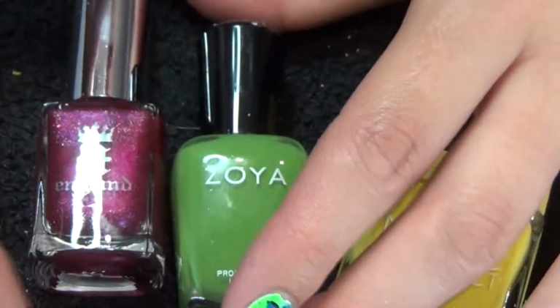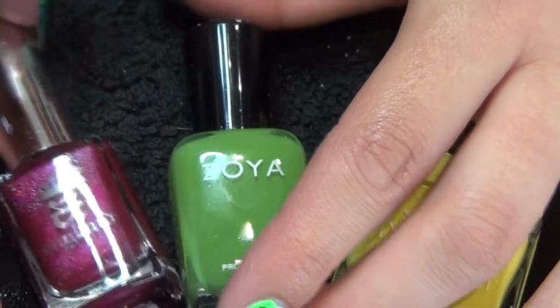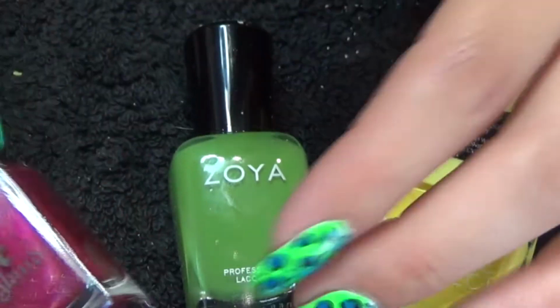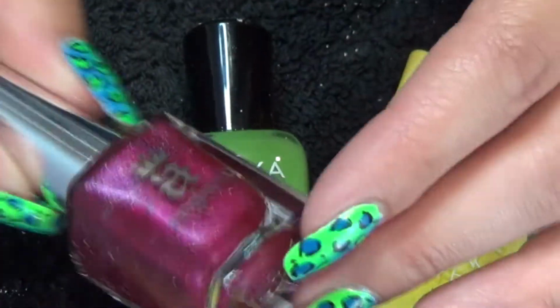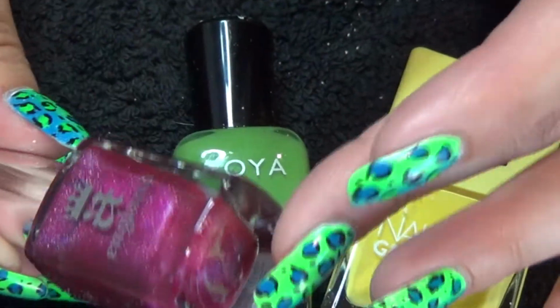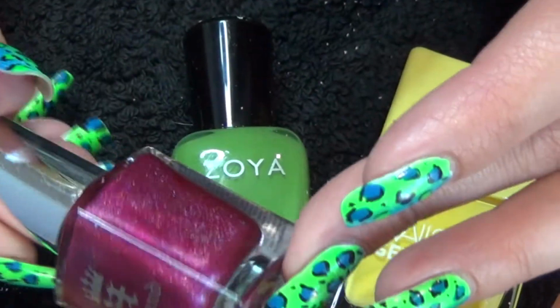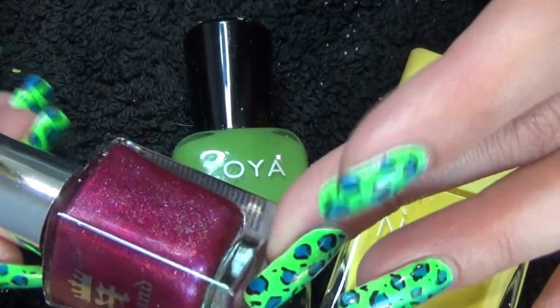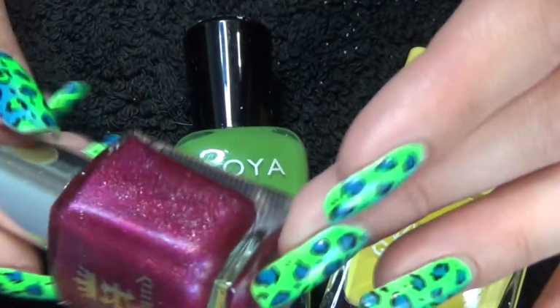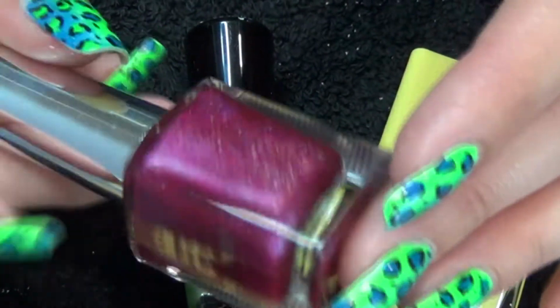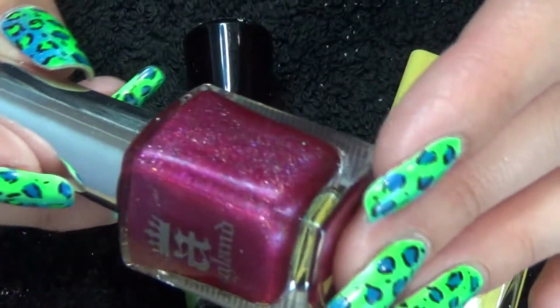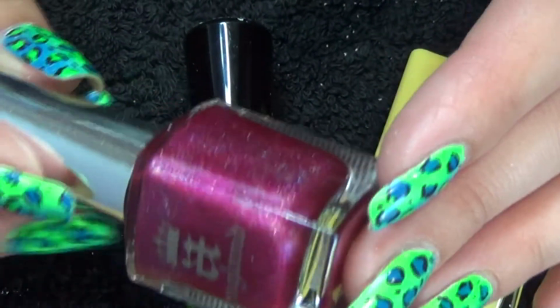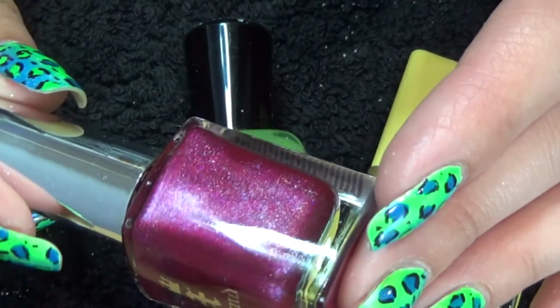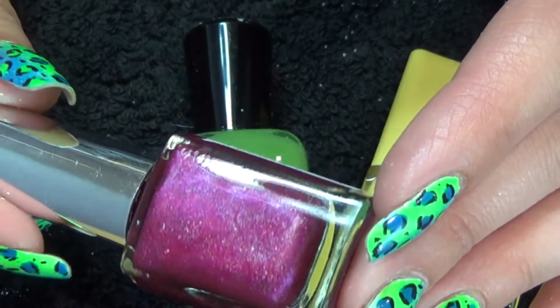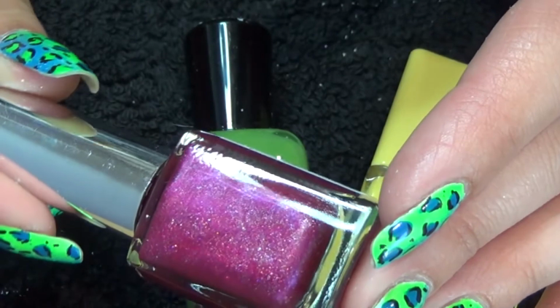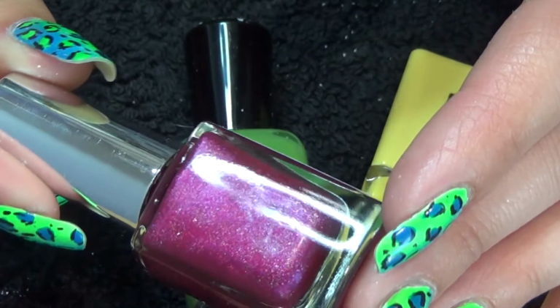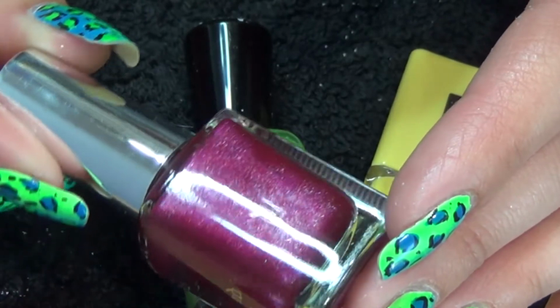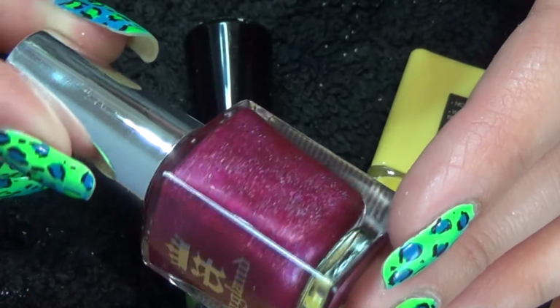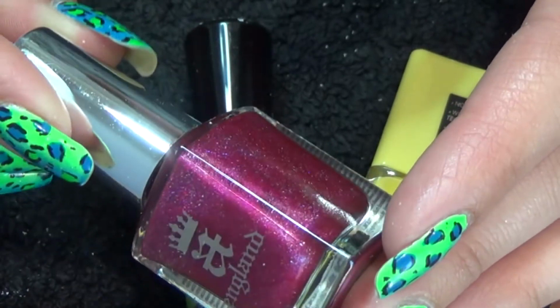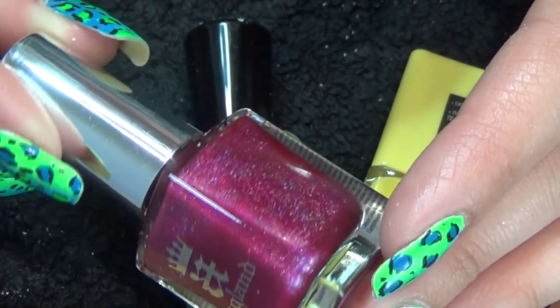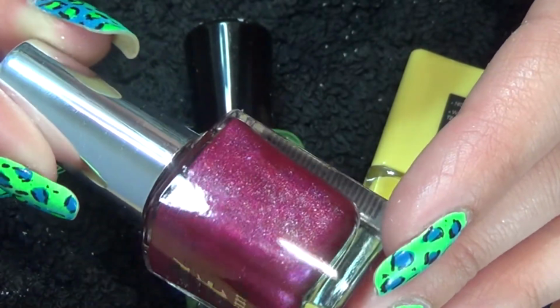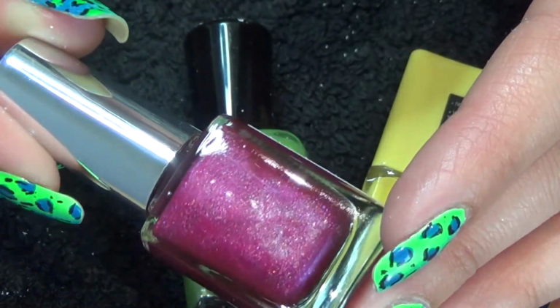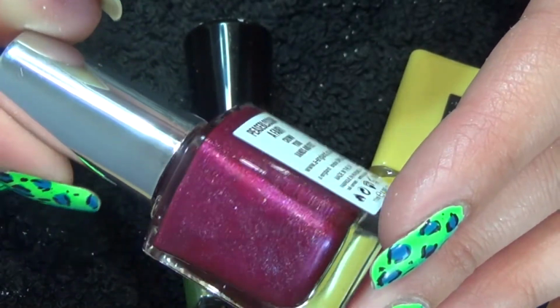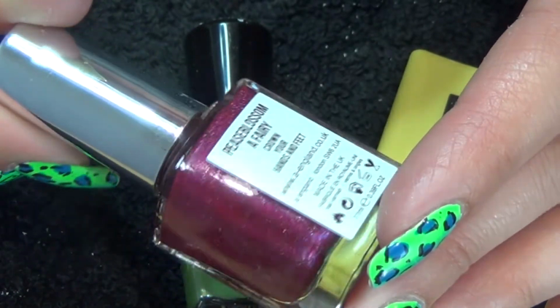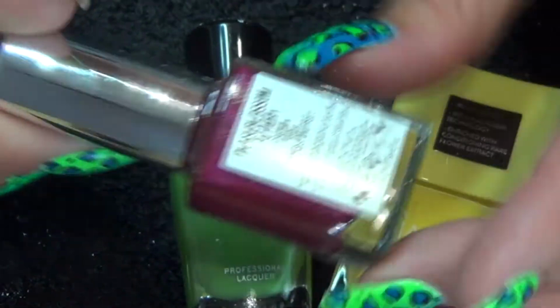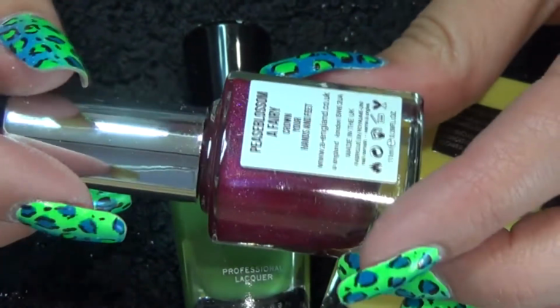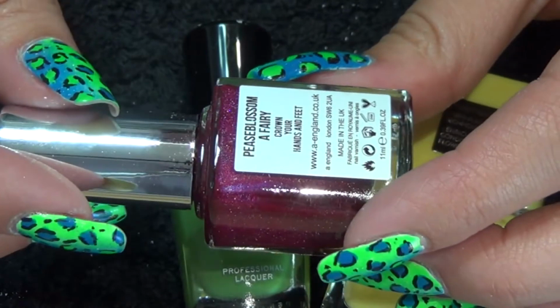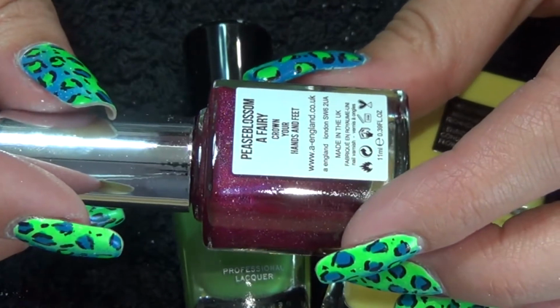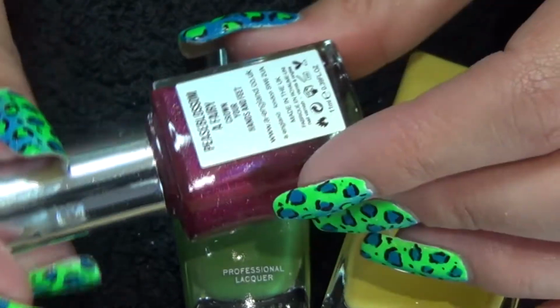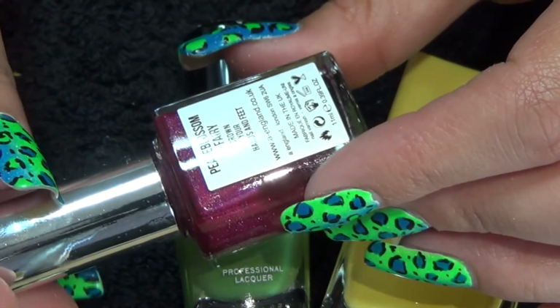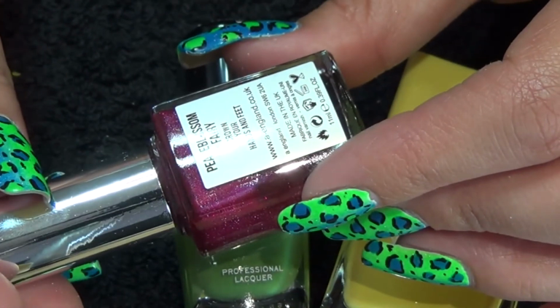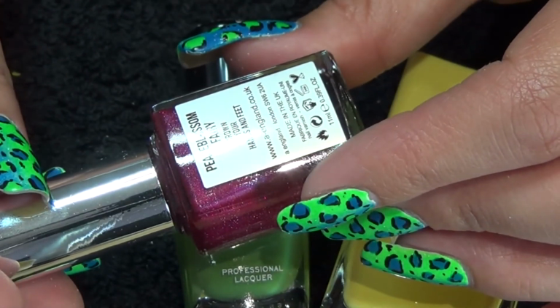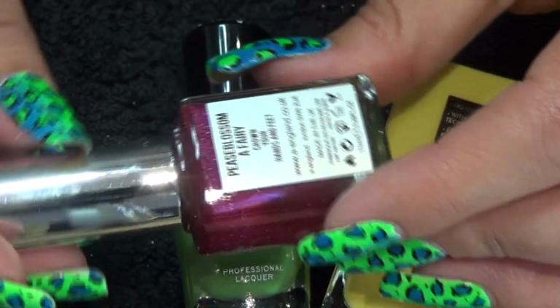And then the last colour we got was A England. It is a red but it looks to have a kind of scattered hollow effect going through it. If I just spin the bottle slightly you can see it. And this one's called Peas Blossom A Fairy.